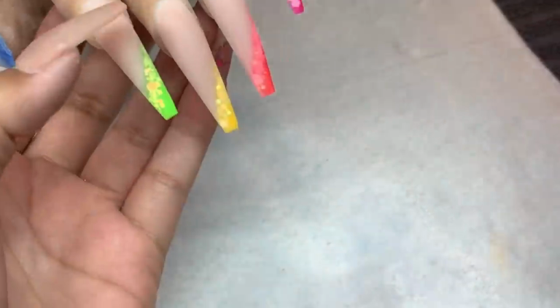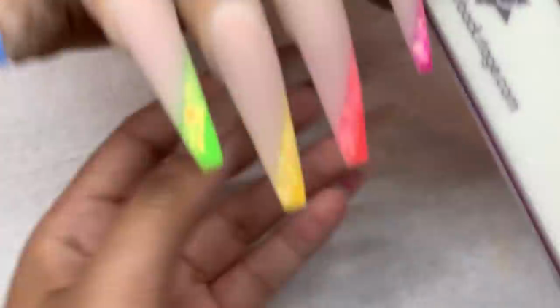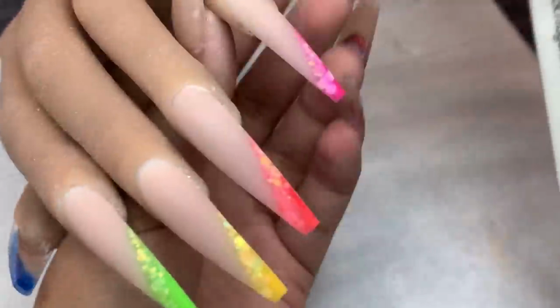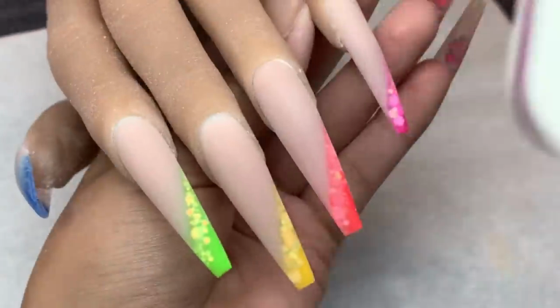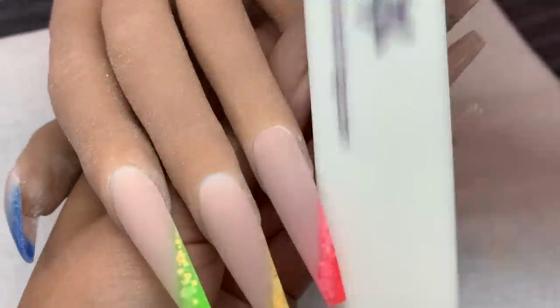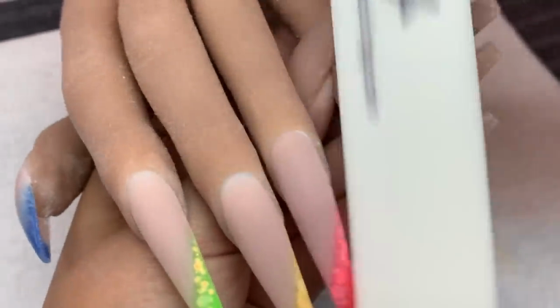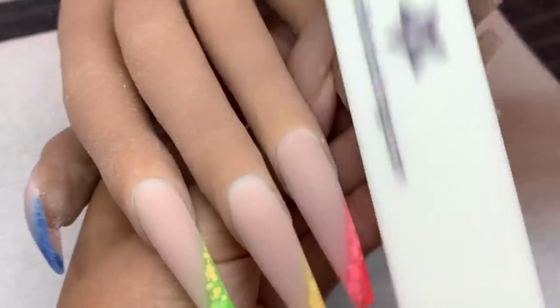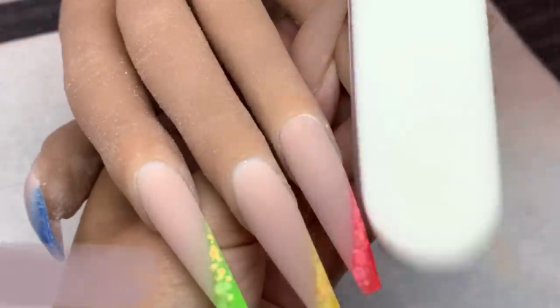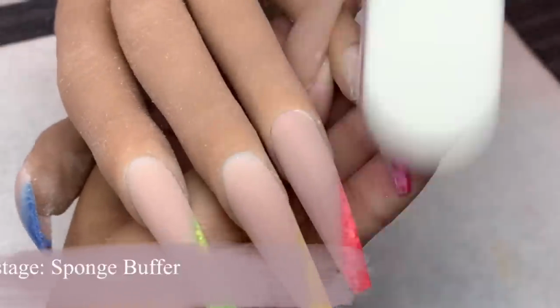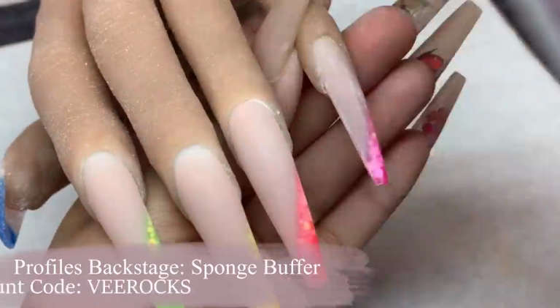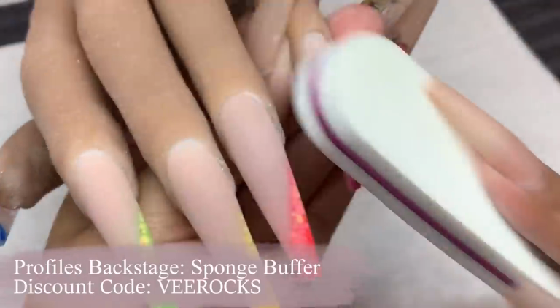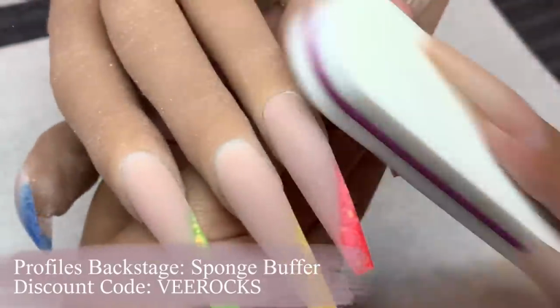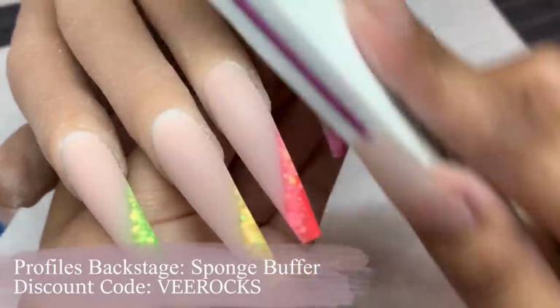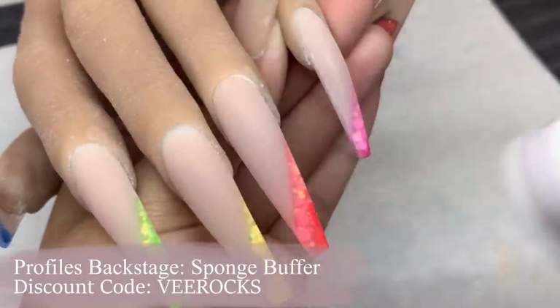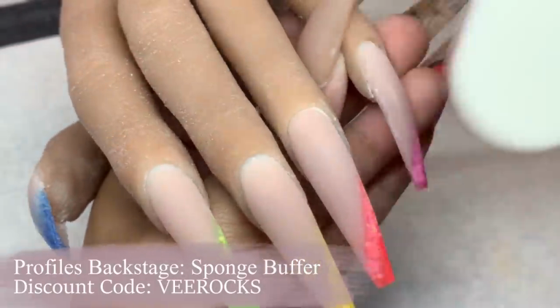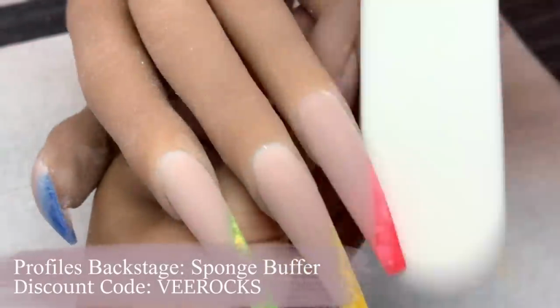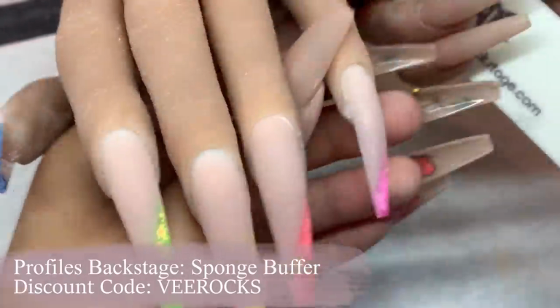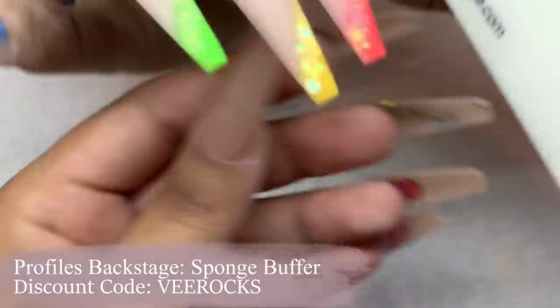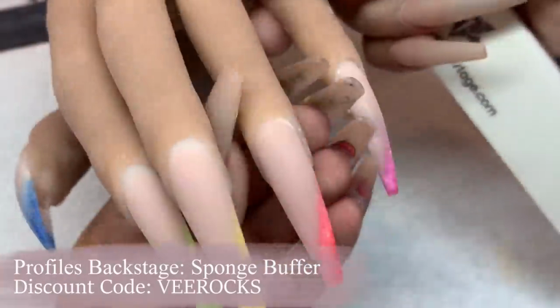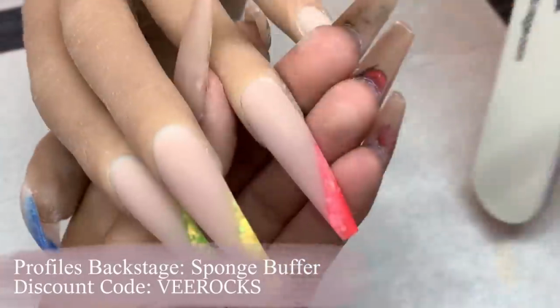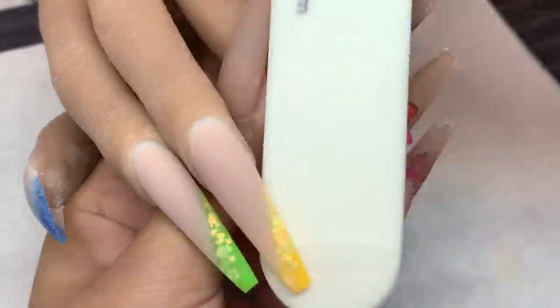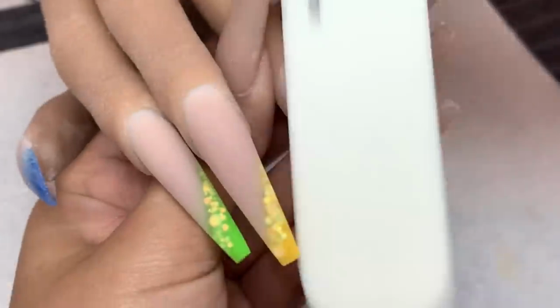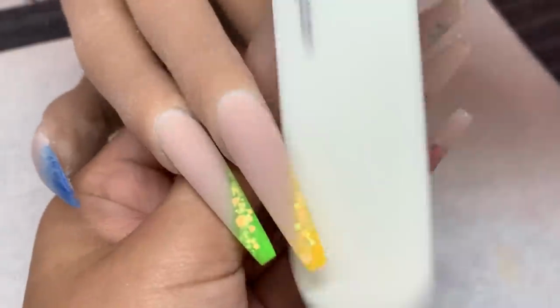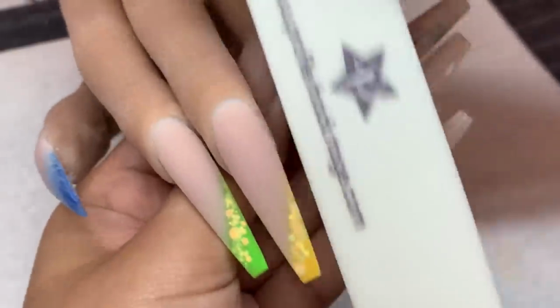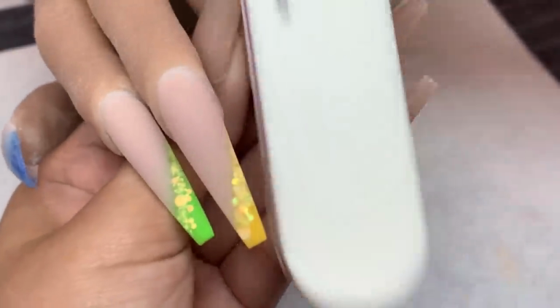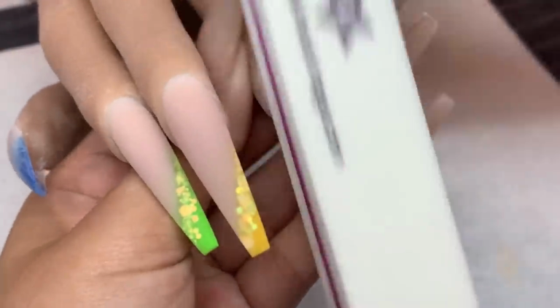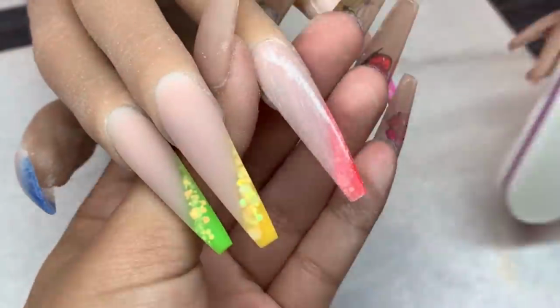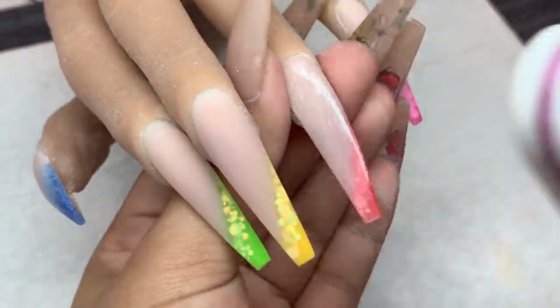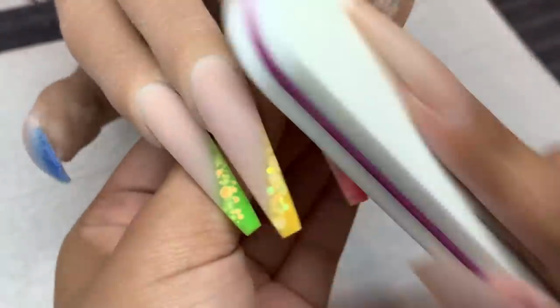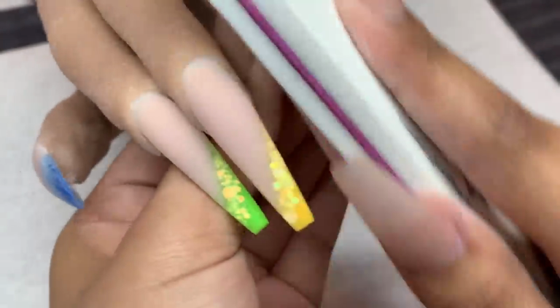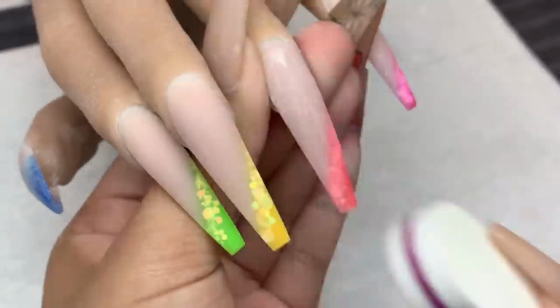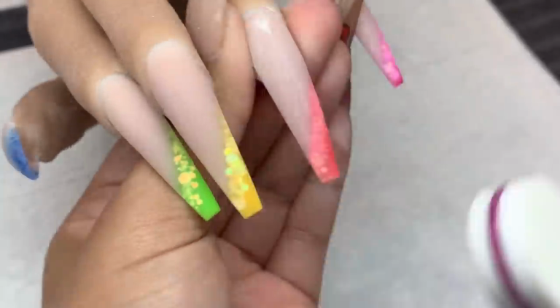Going in with my sponge buffer from Profiles Backstage, buffing the surface of the nail to make sure it is nice and smooth in preparation for top coat.